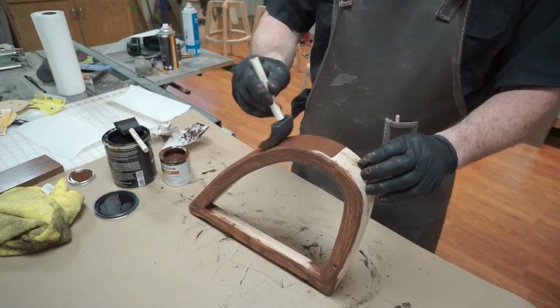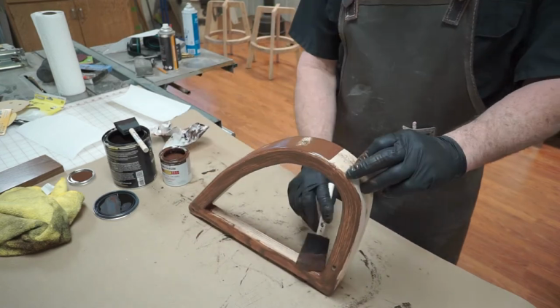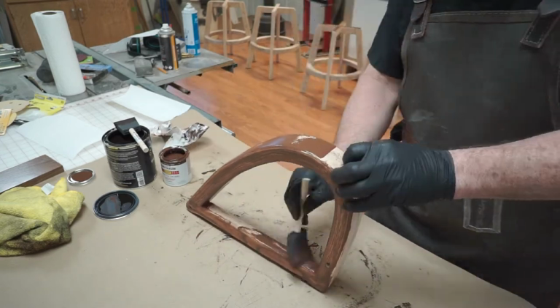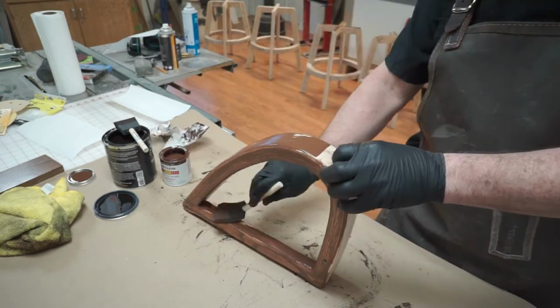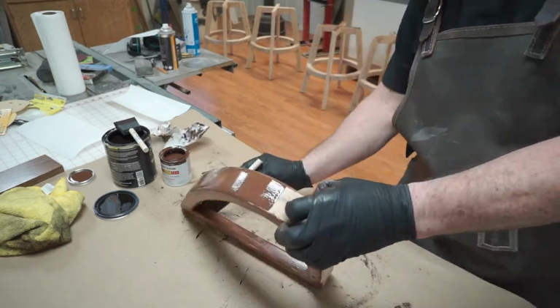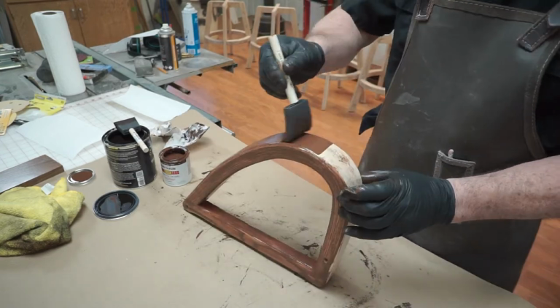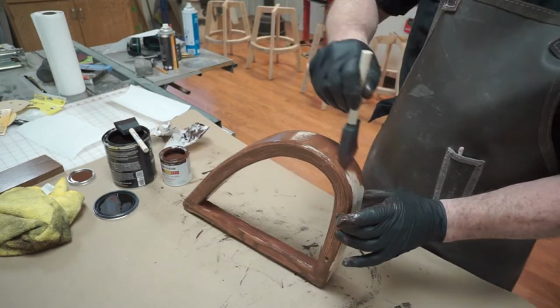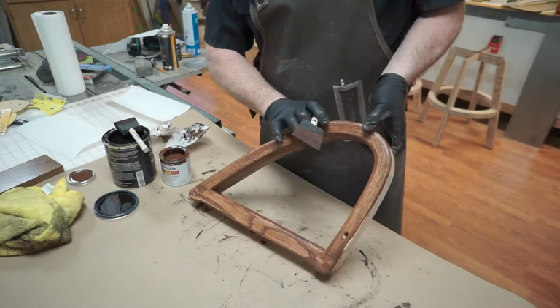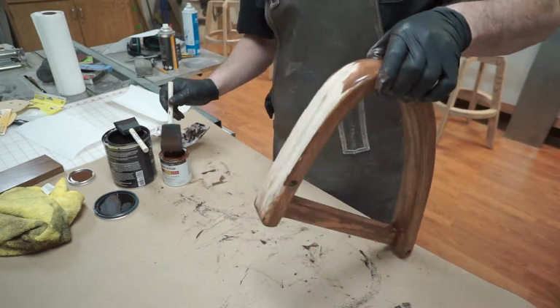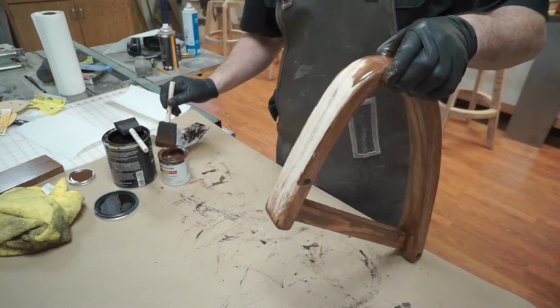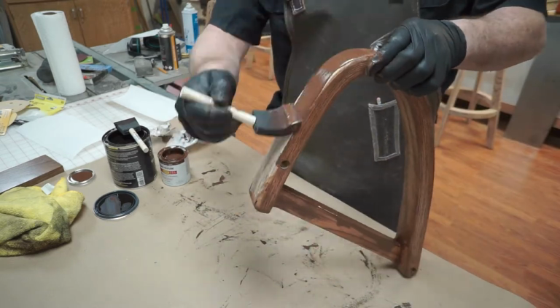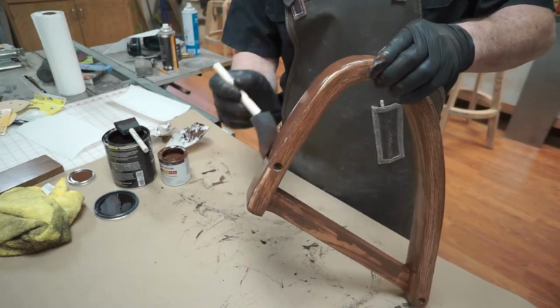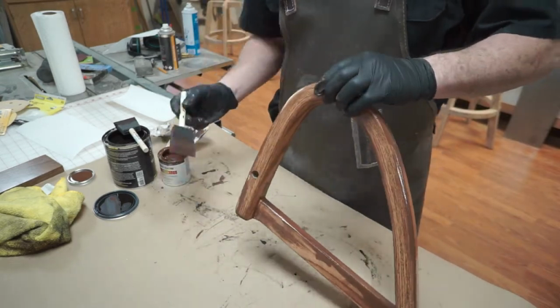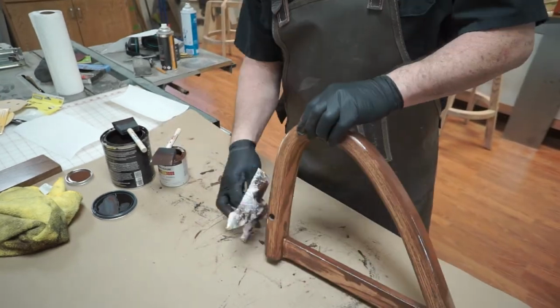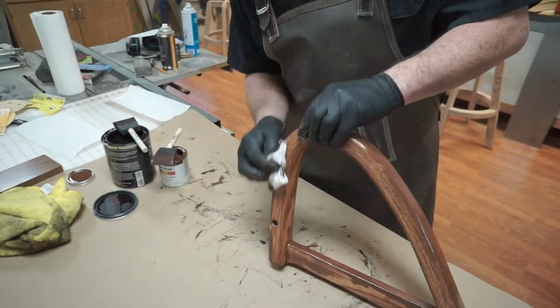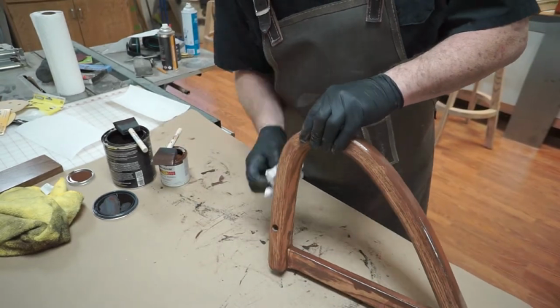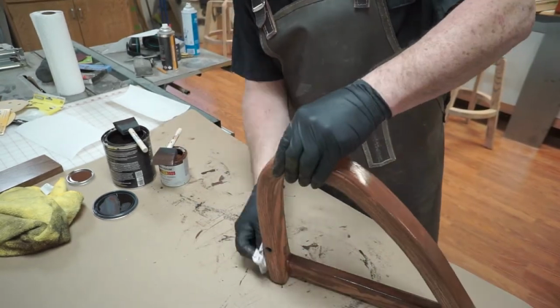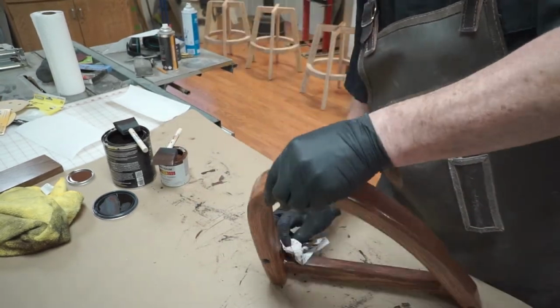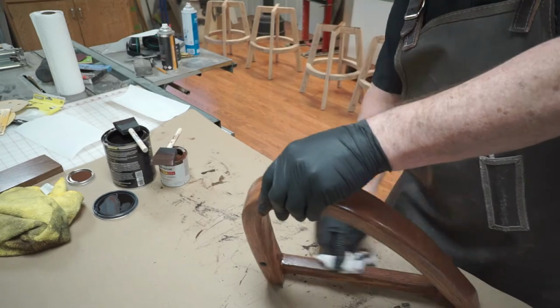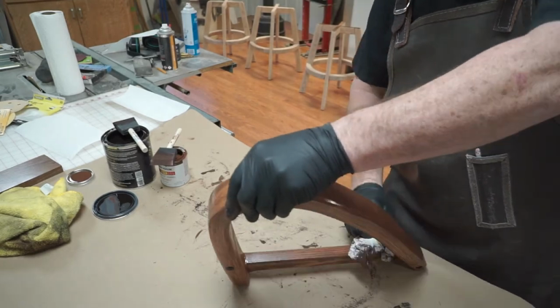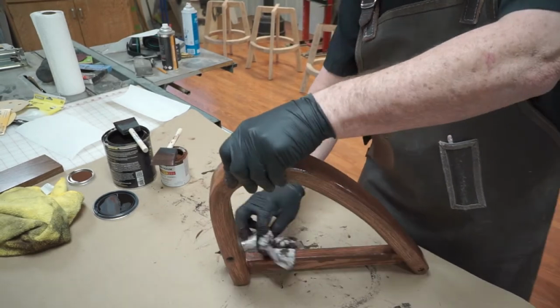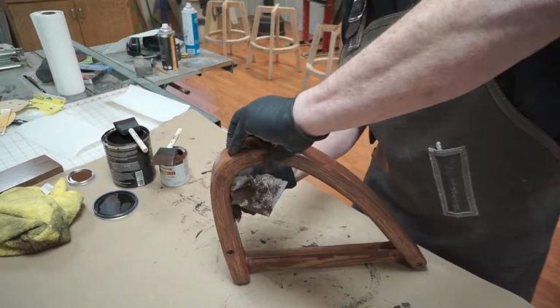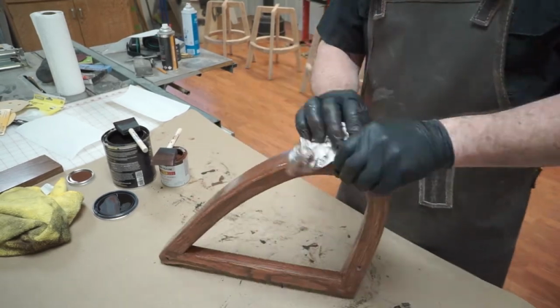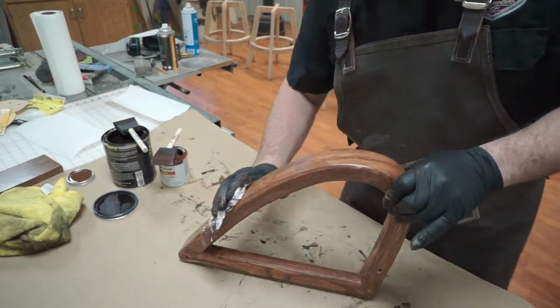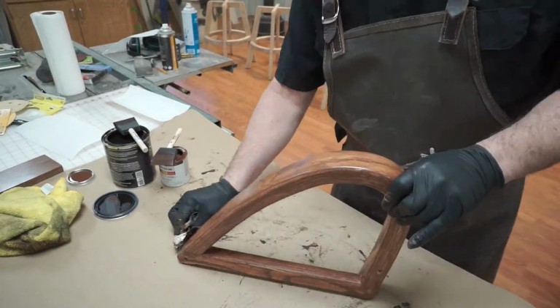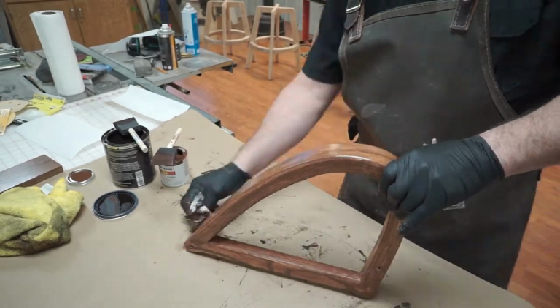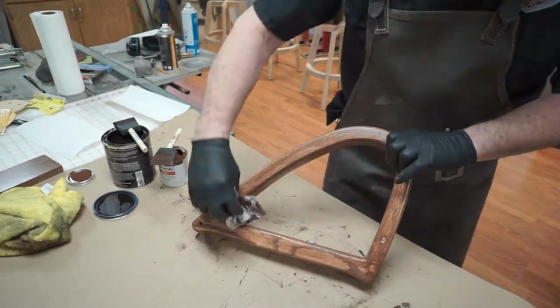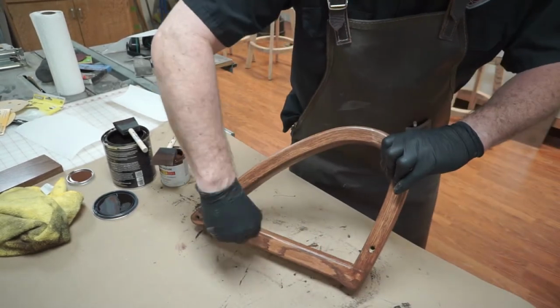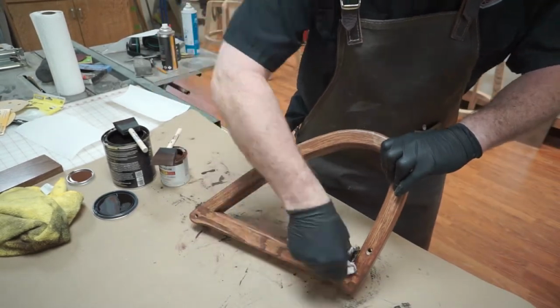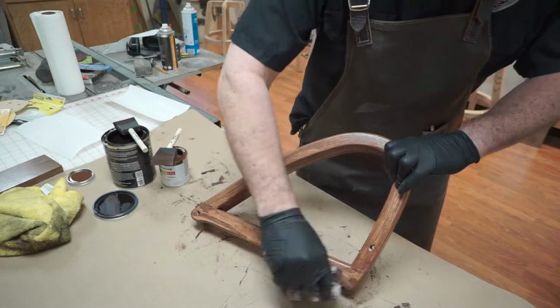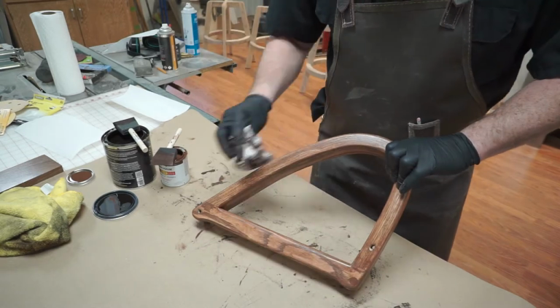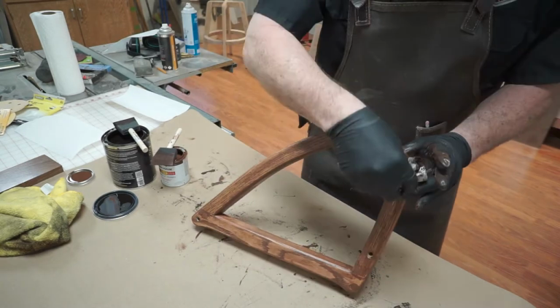If you're finding this useful so far, comment below what project you're going to use this on. Is it going to be something as small as bar stools, or are you going to try this on a bigger scale like a TV cabinet or a chiffarobe?